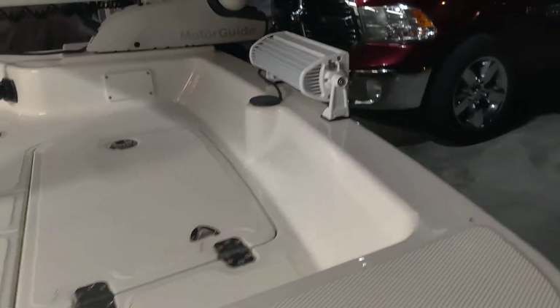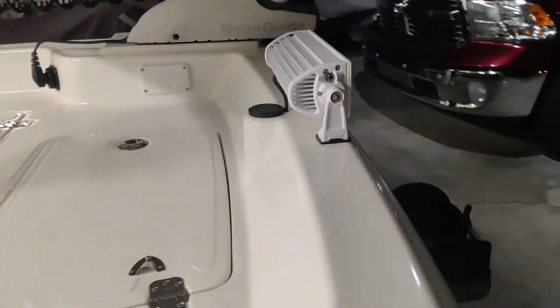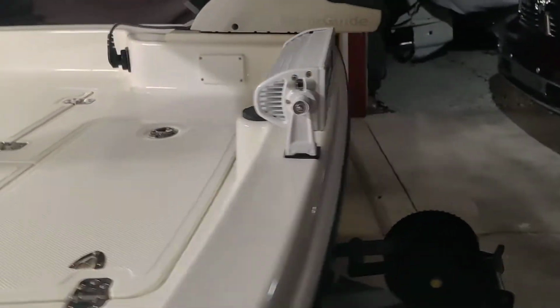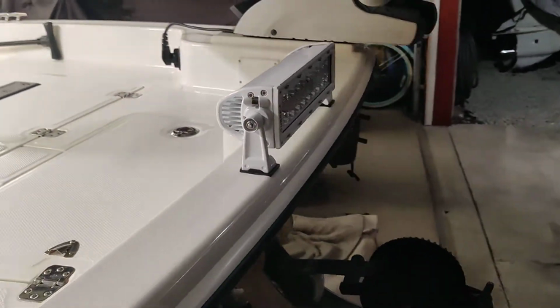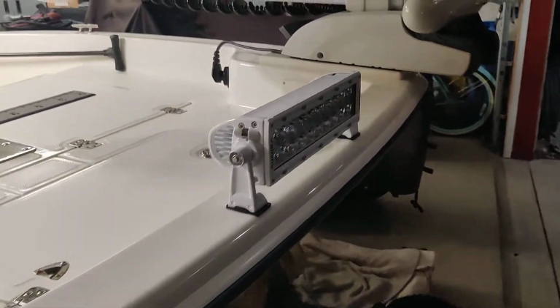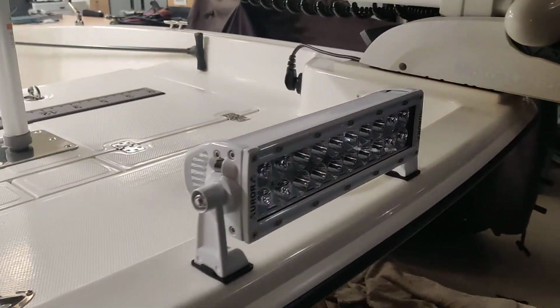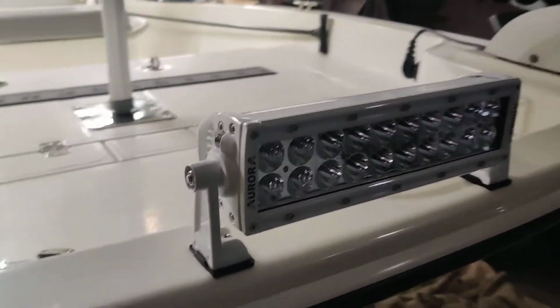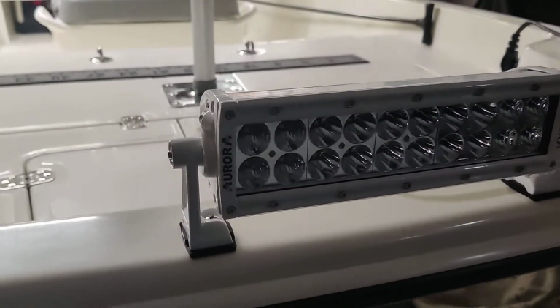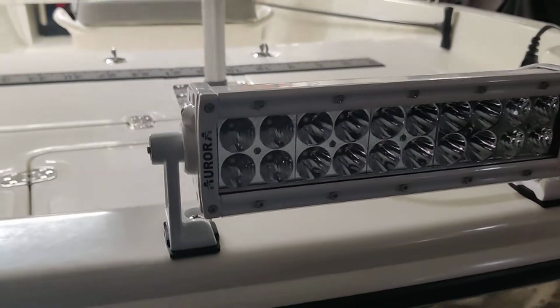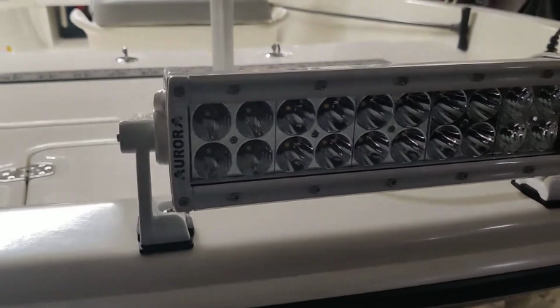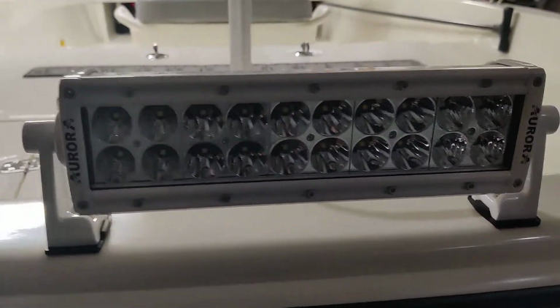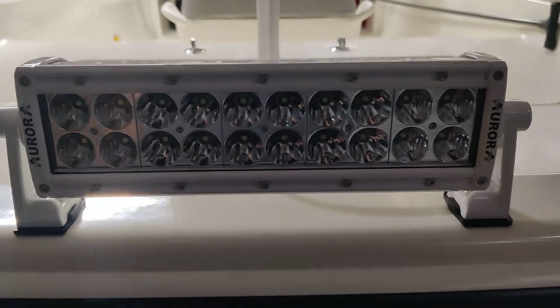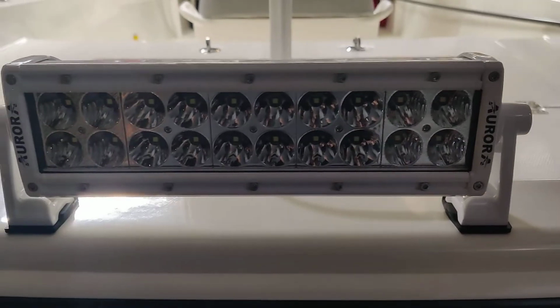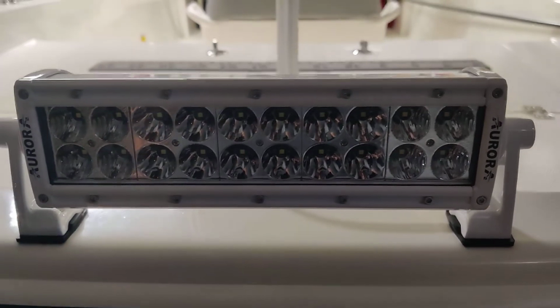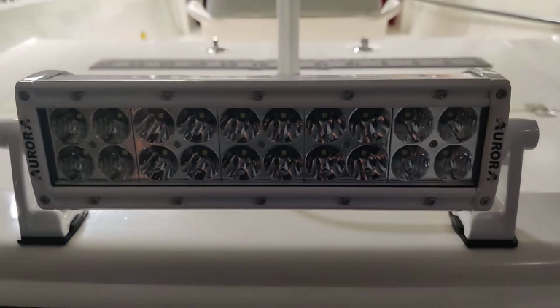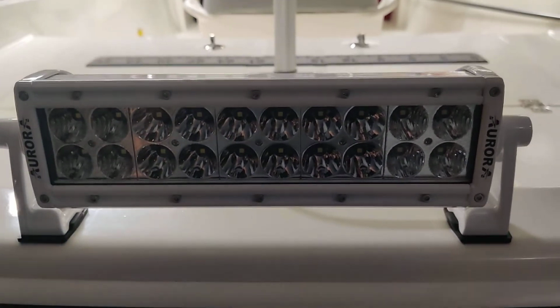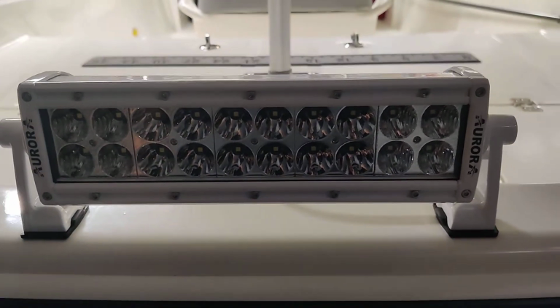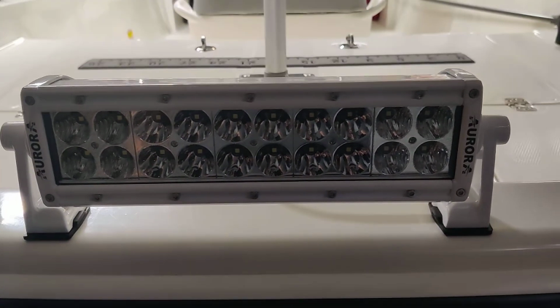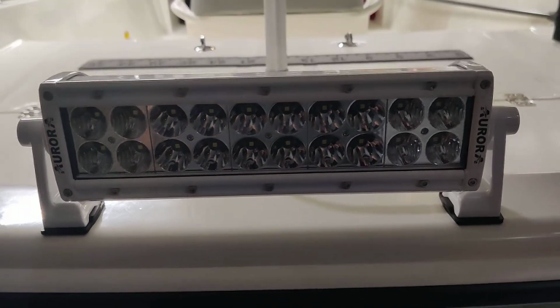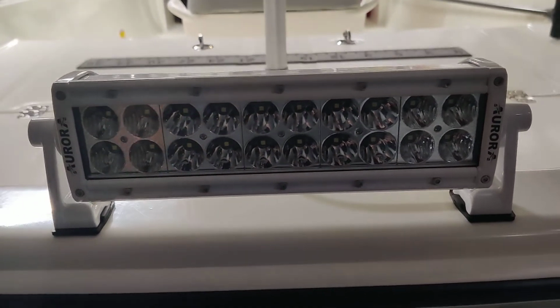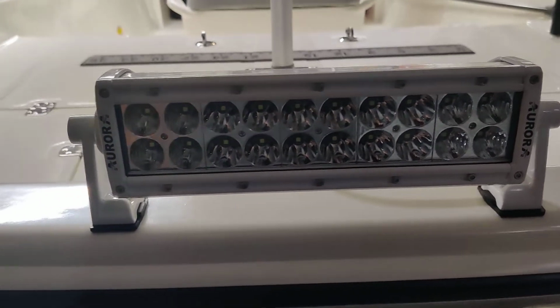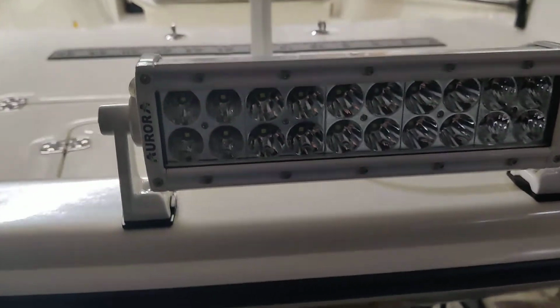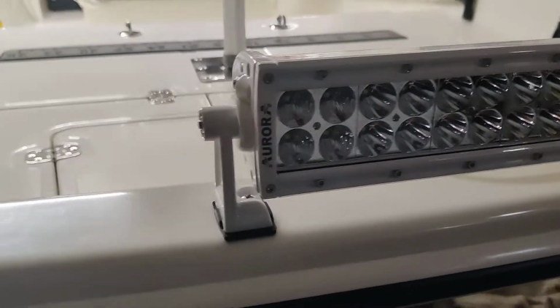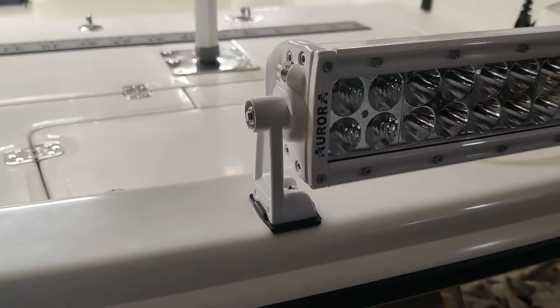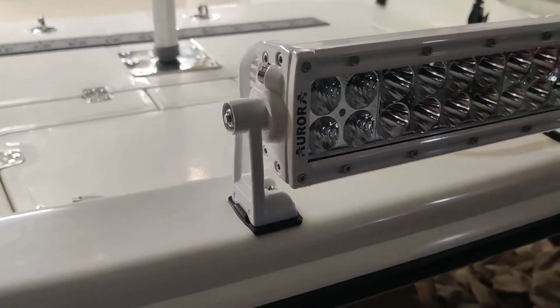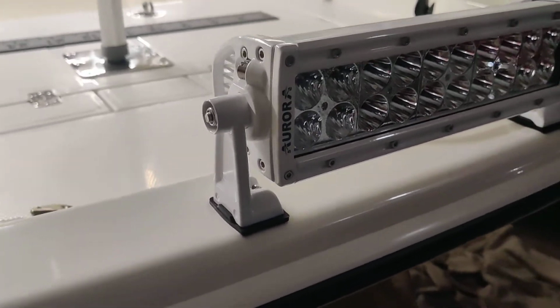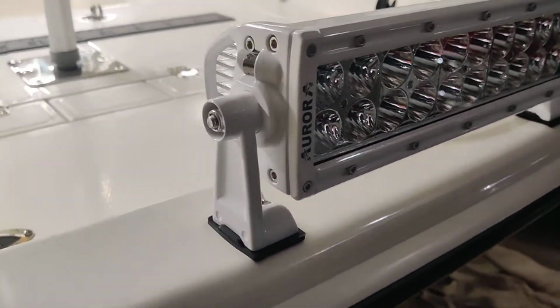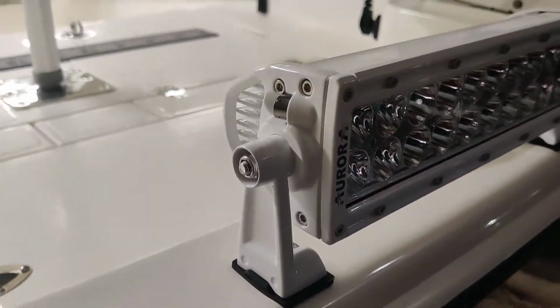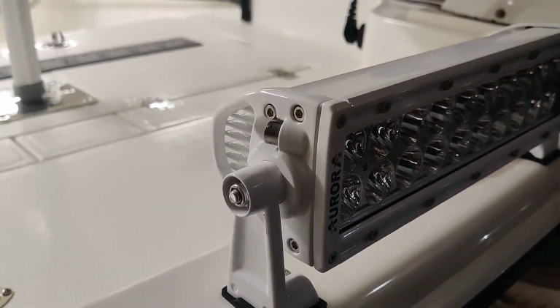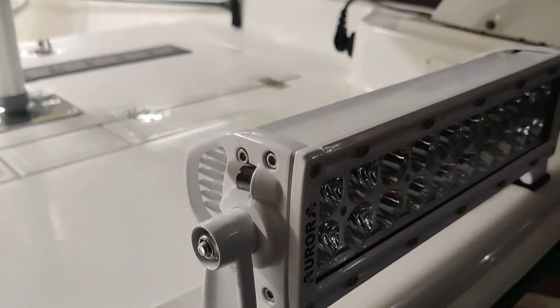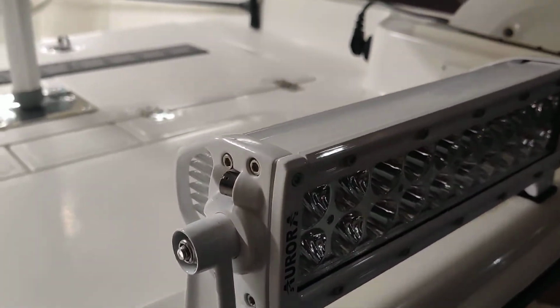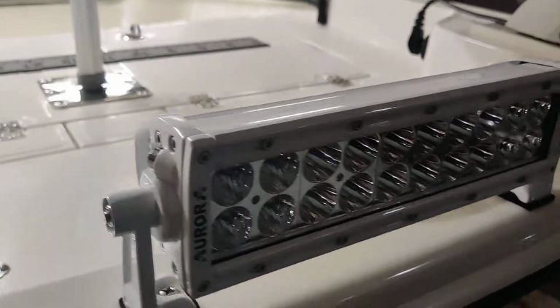It was way less expensive than some of the other lights out there, especially one that starts with the name of a tree. And installed just as well. Hopefully it holds up.